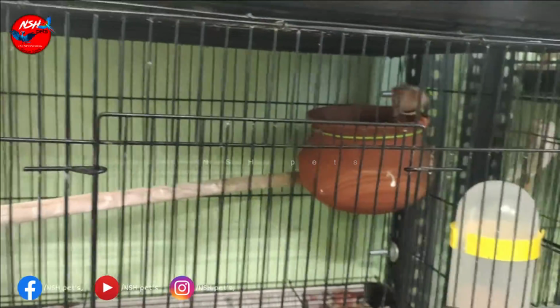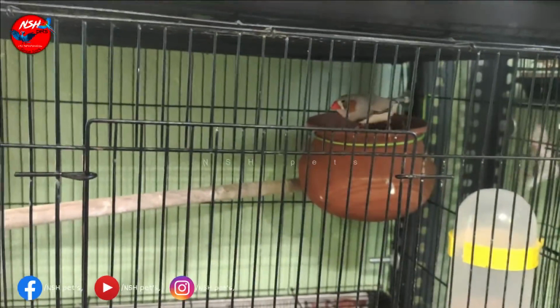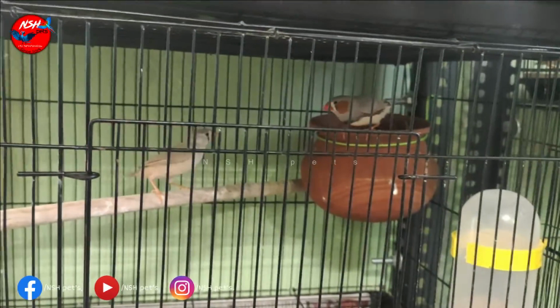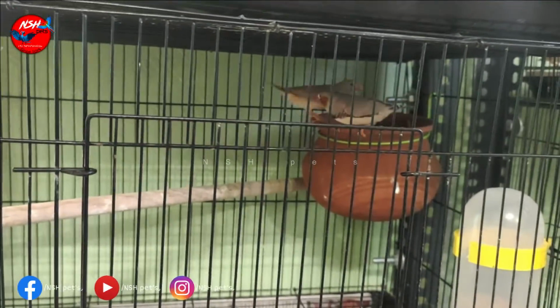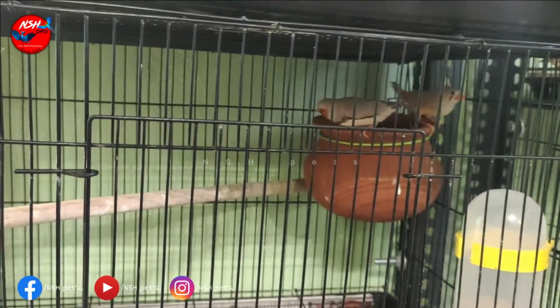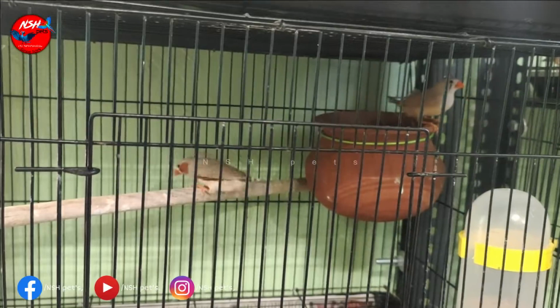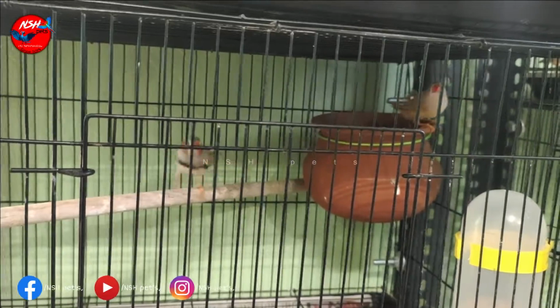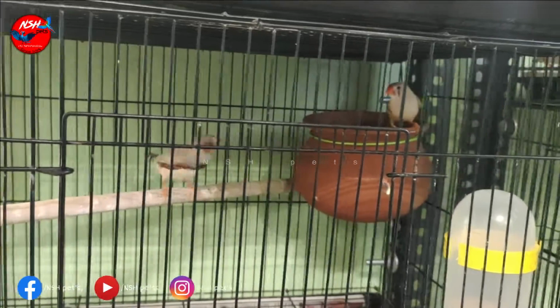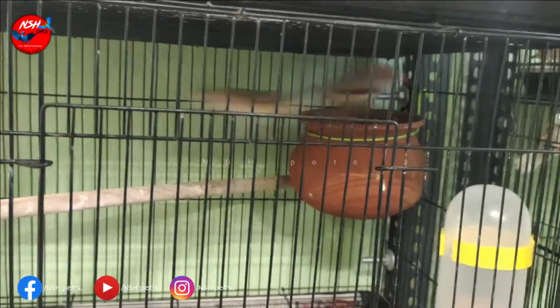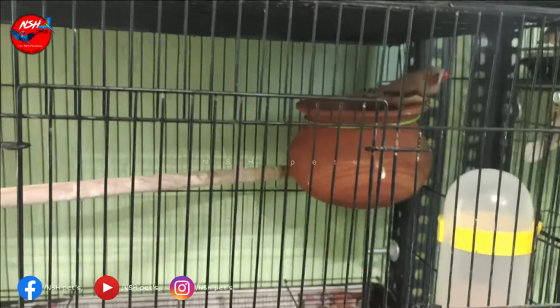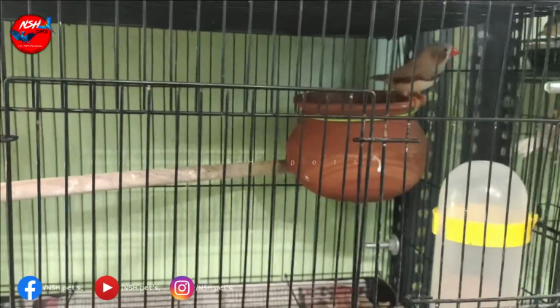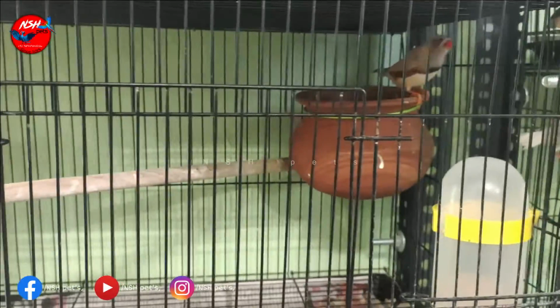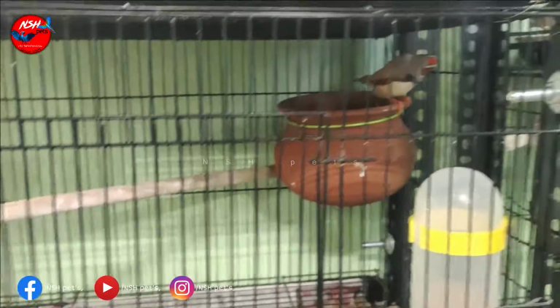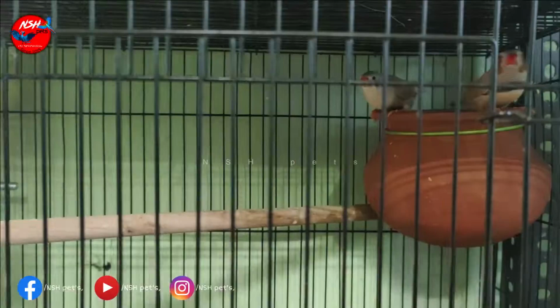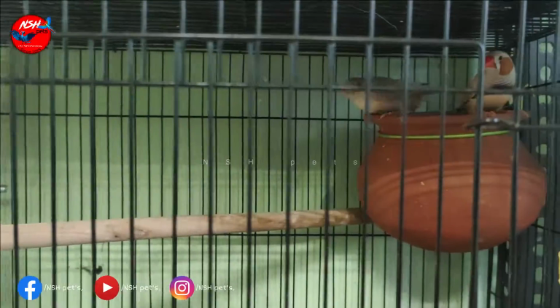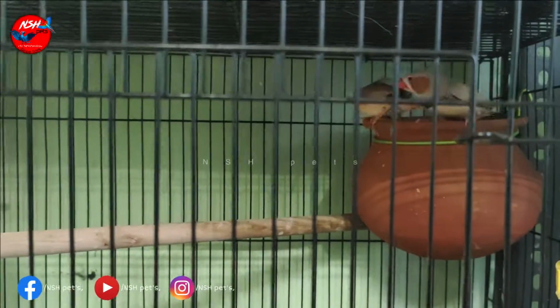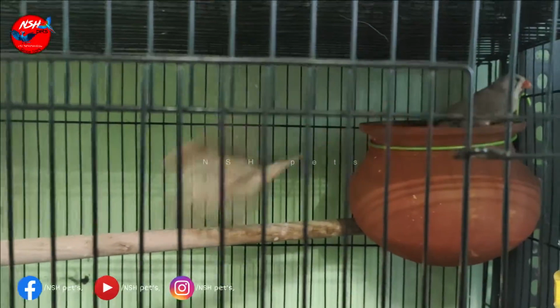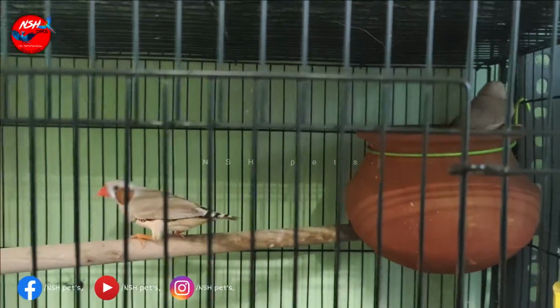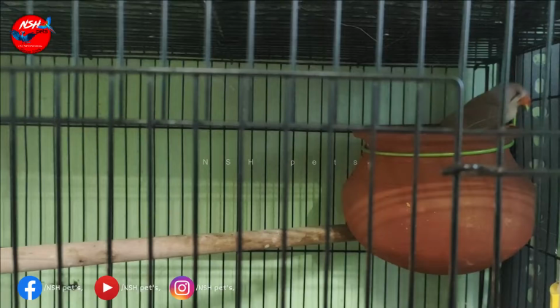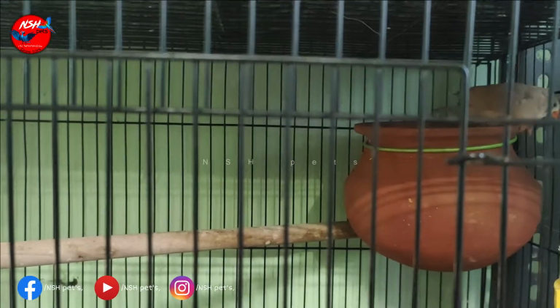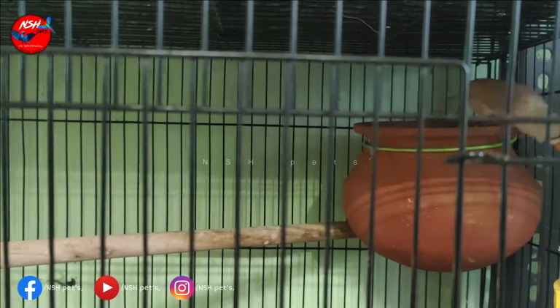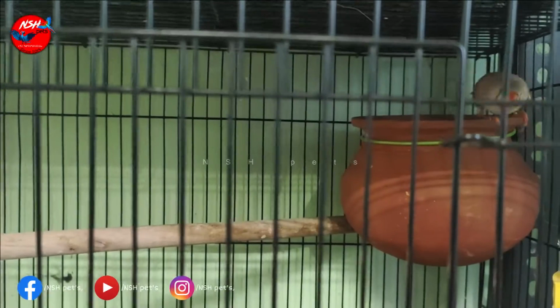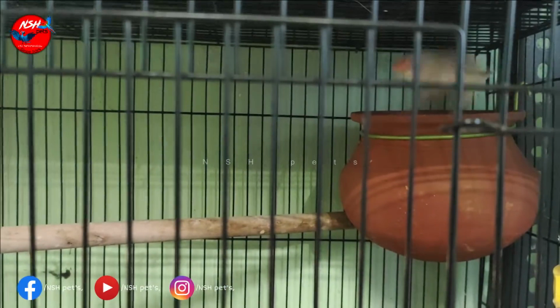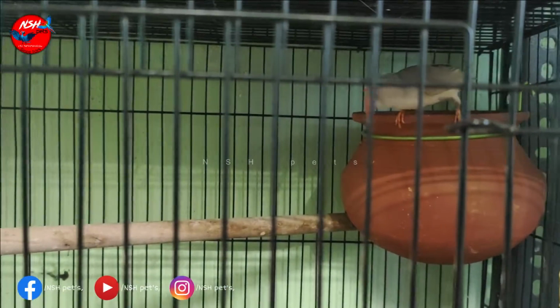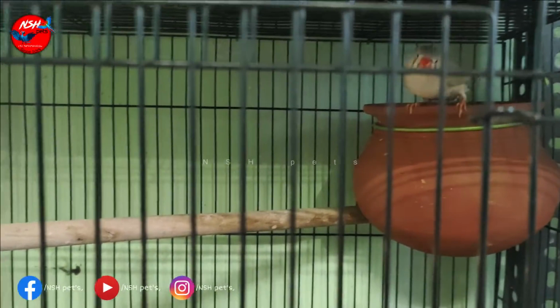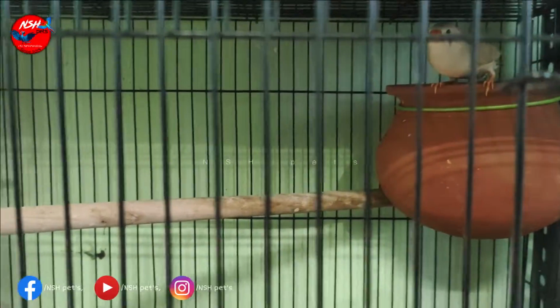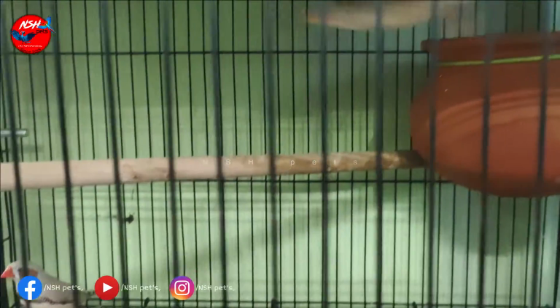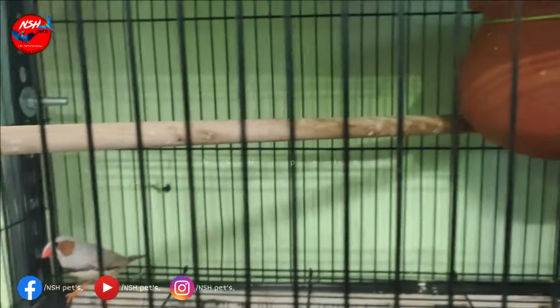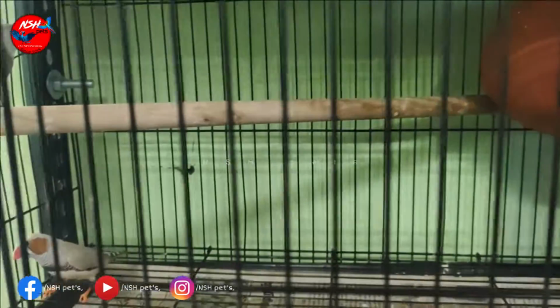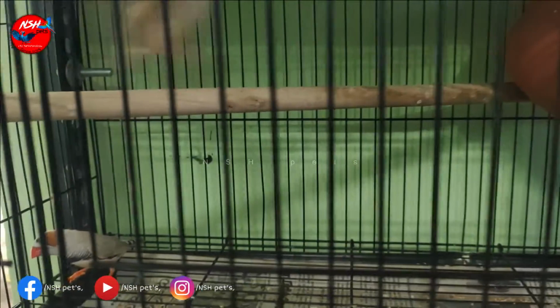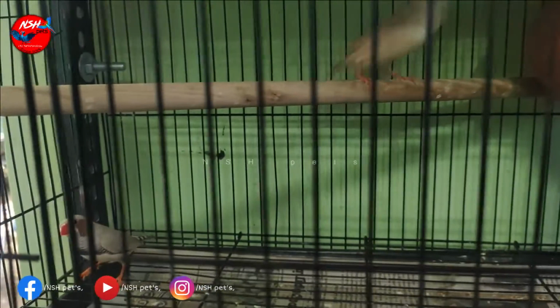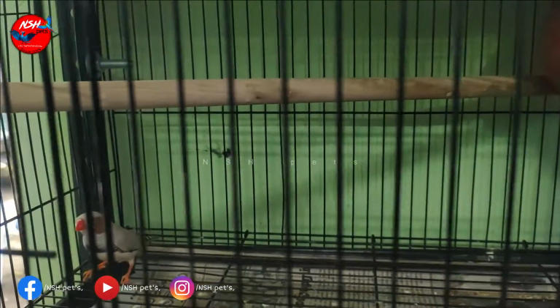How is the breeding process? We are going to share it in the video. Now we have two breeding pairs. Here is a normal zebra. Here is the same one.